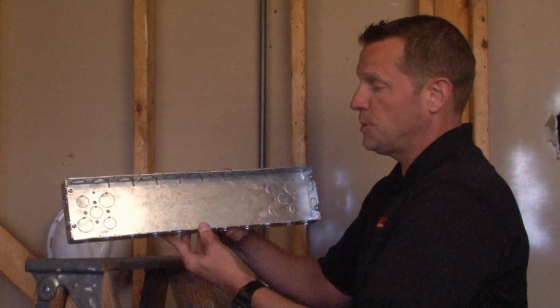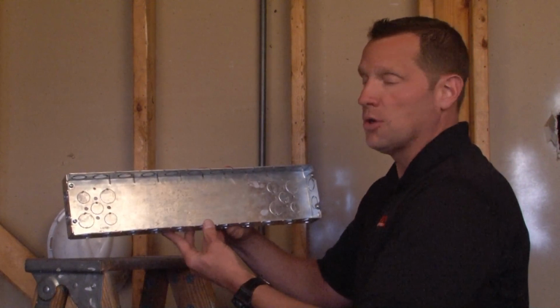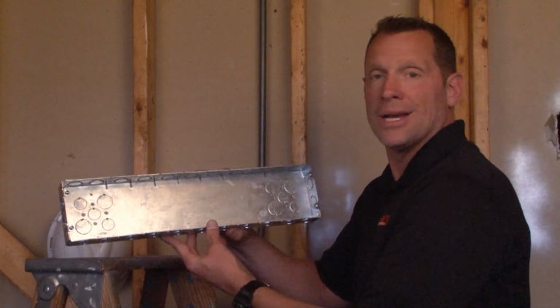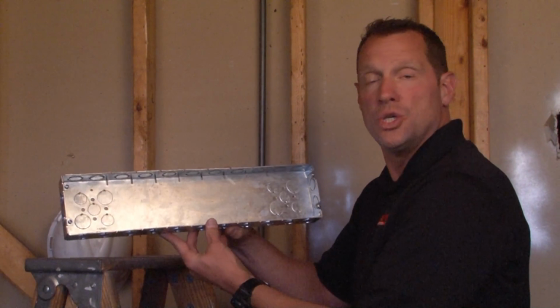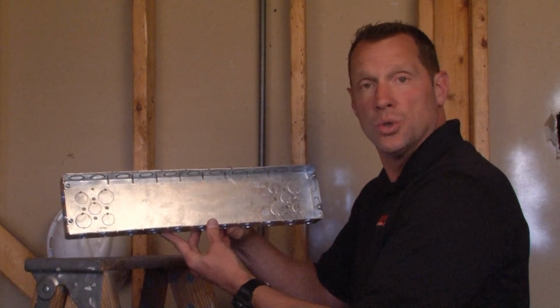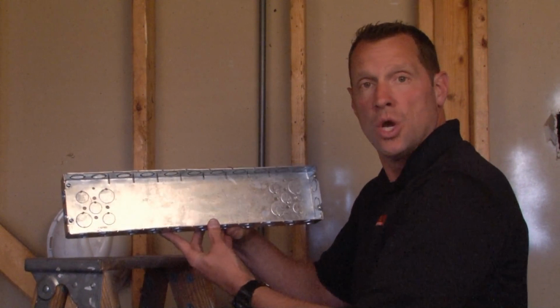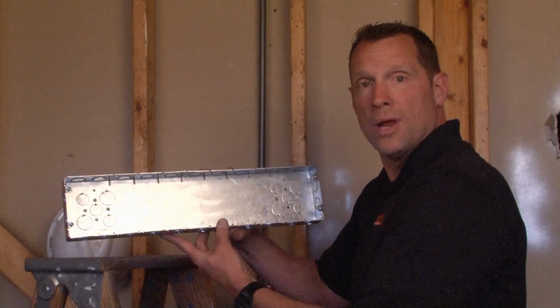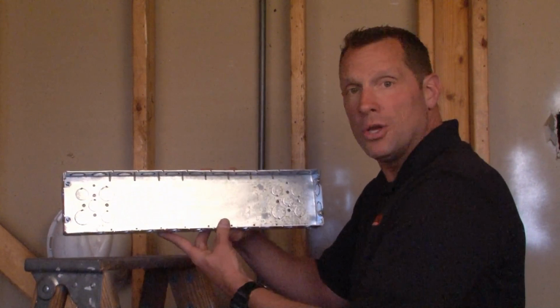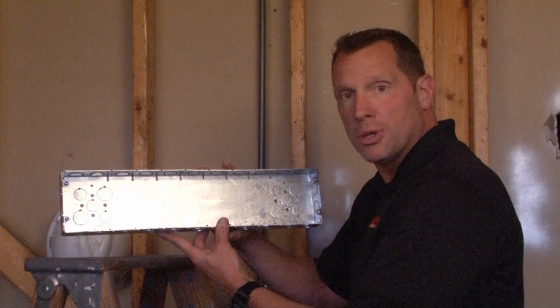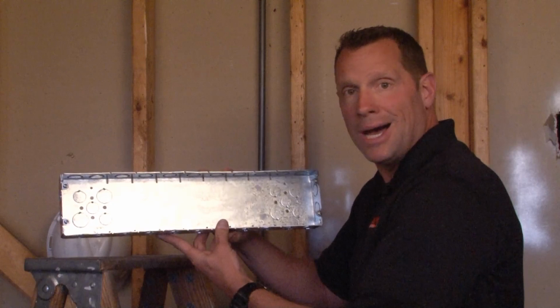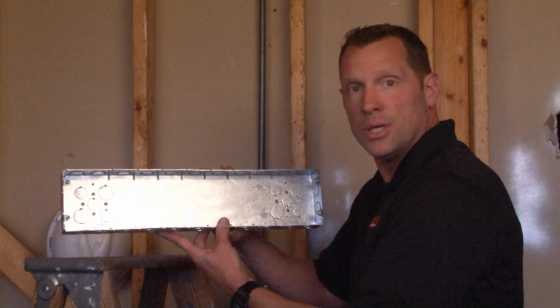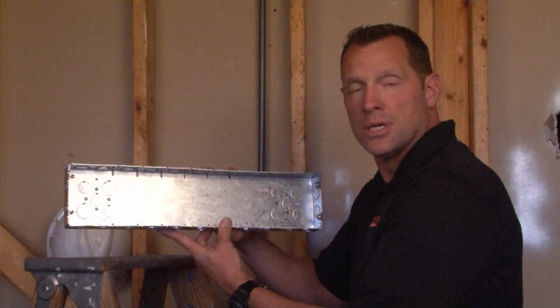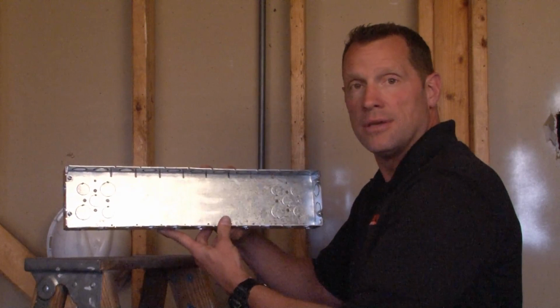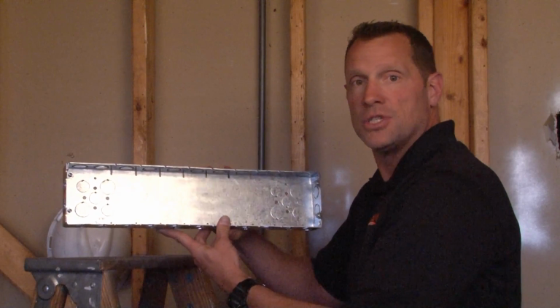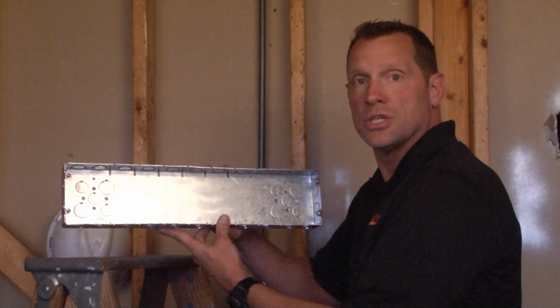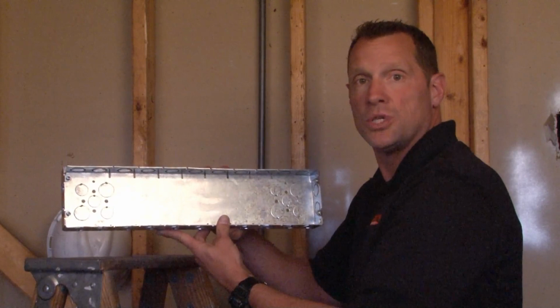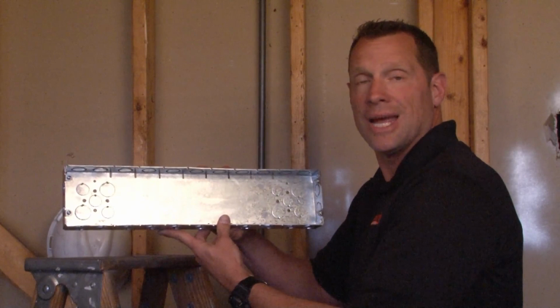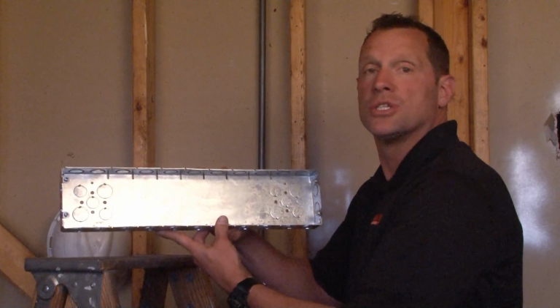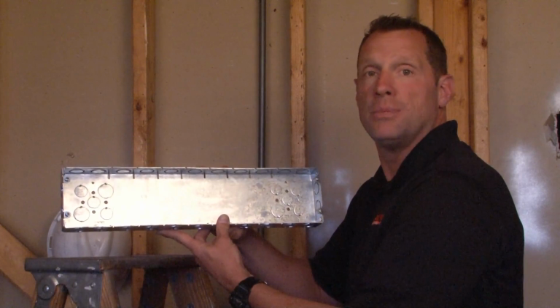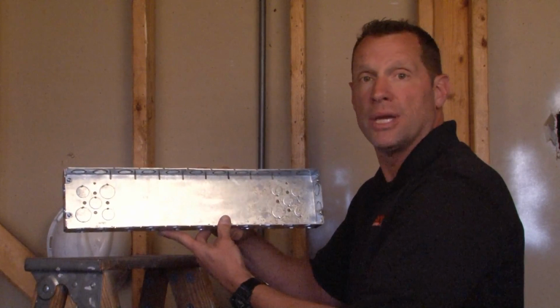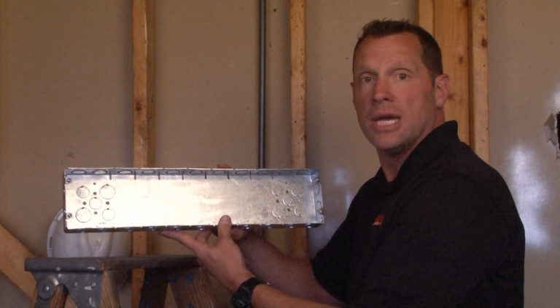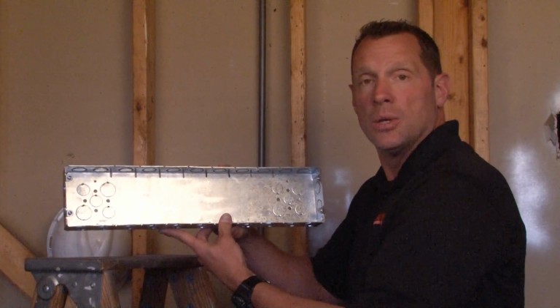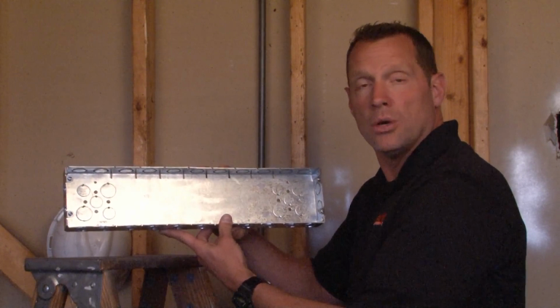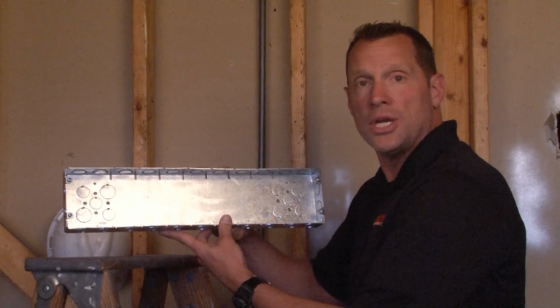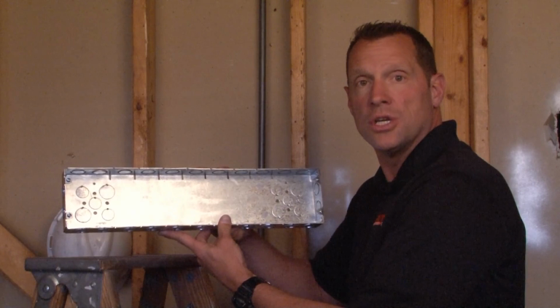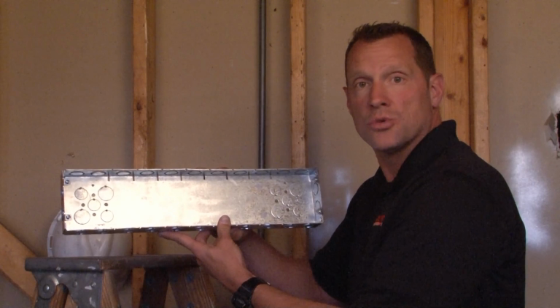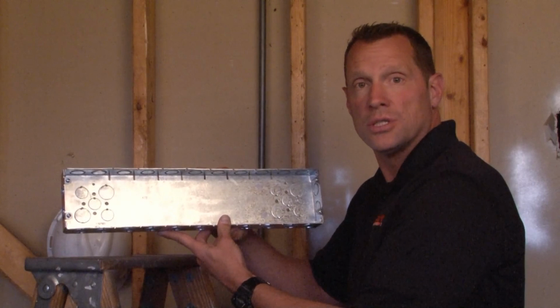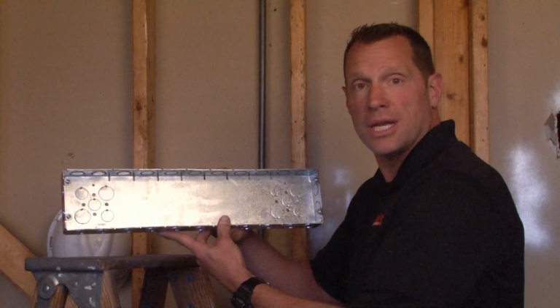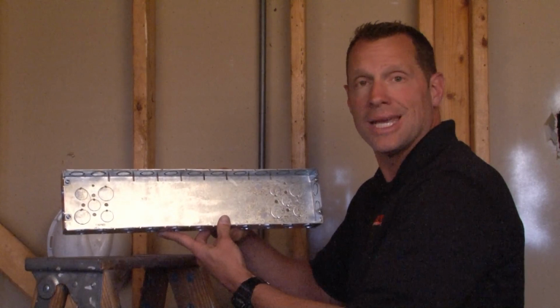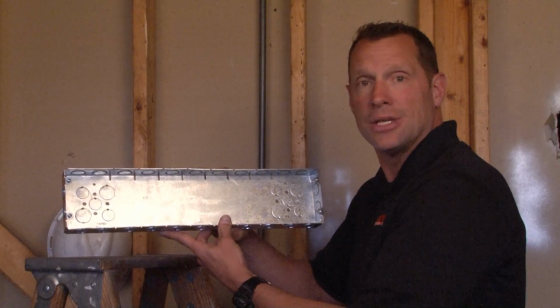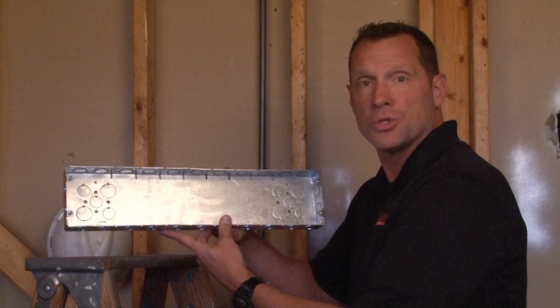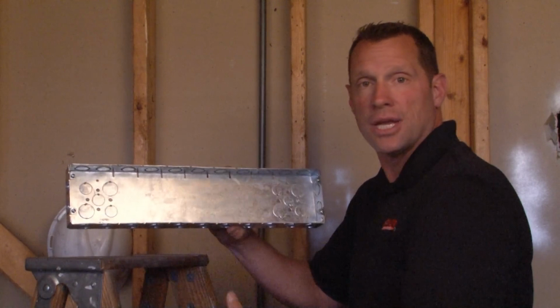This particular box is used when multiple conduits, devices, switches, and outlets need to be placed in one location in industrial settings and light commercial settings.